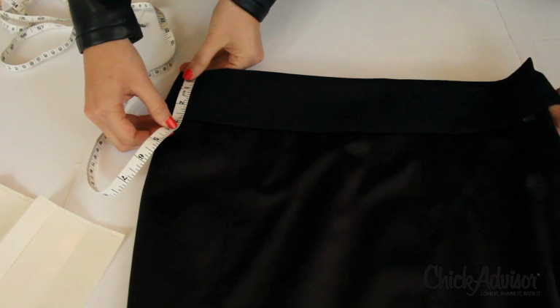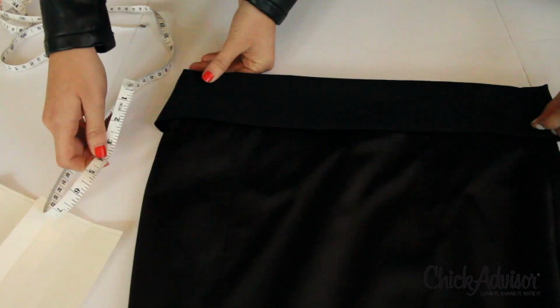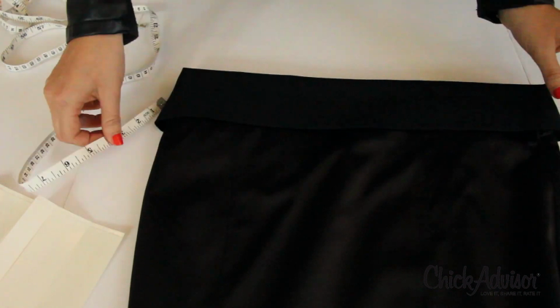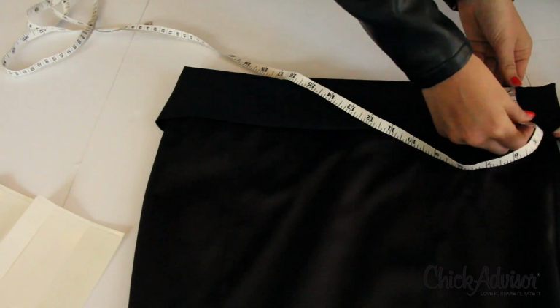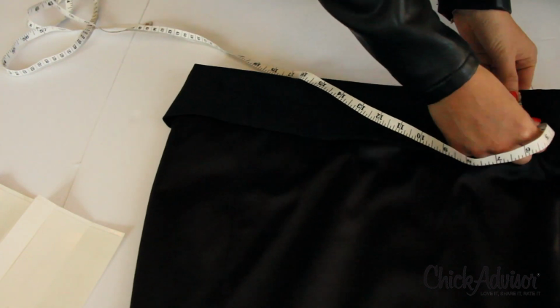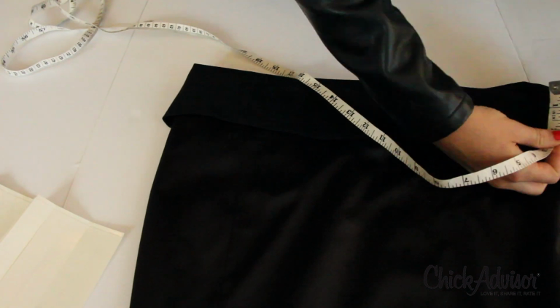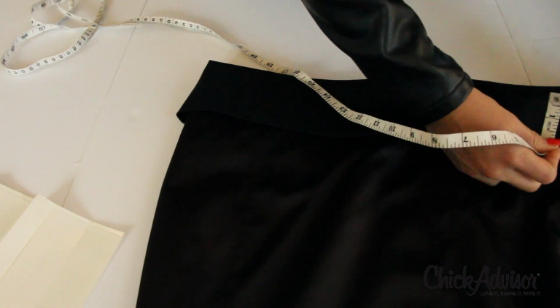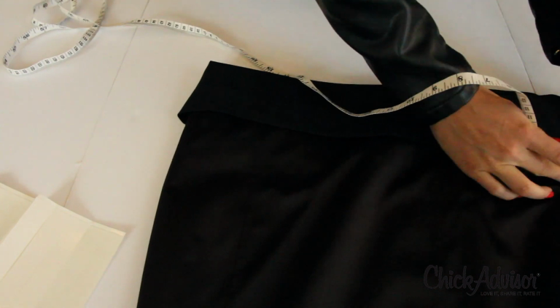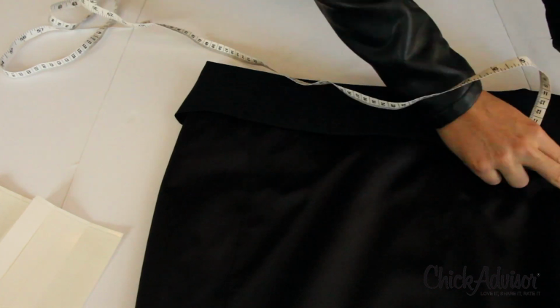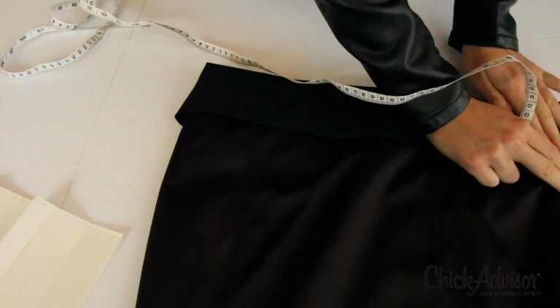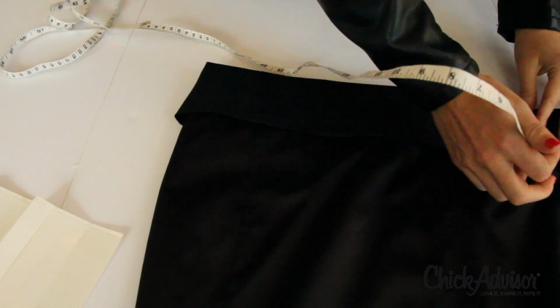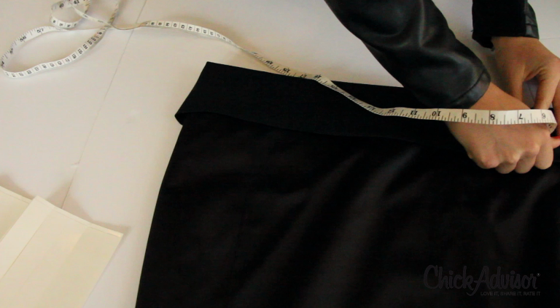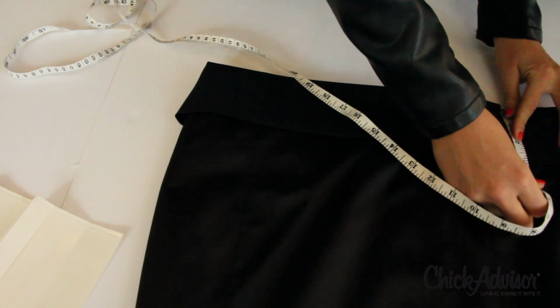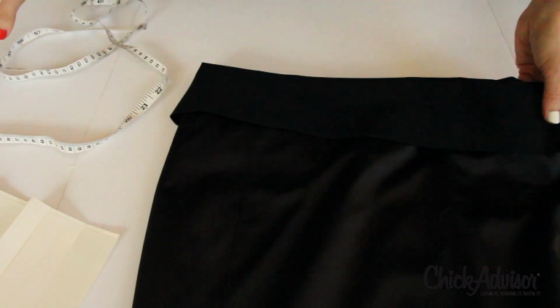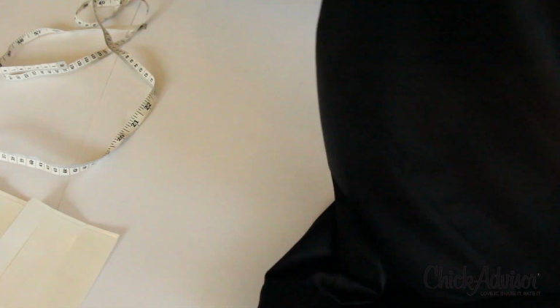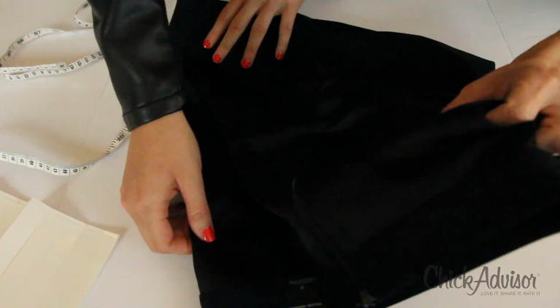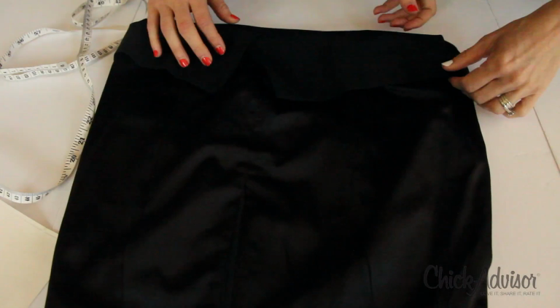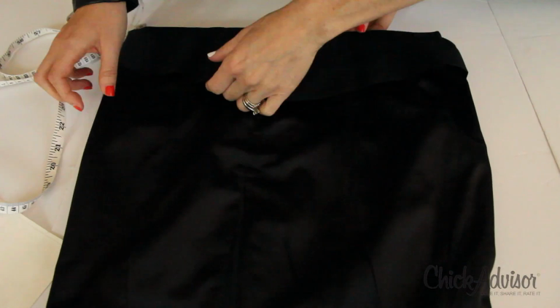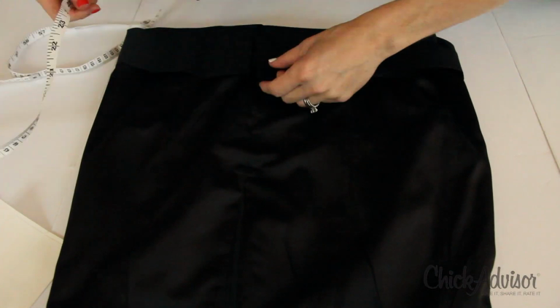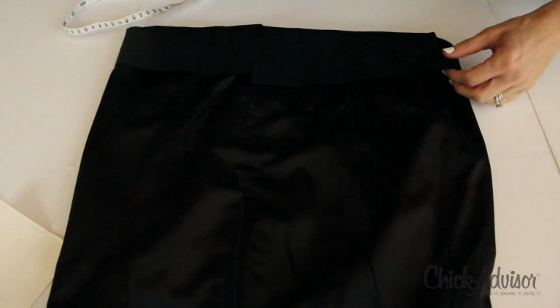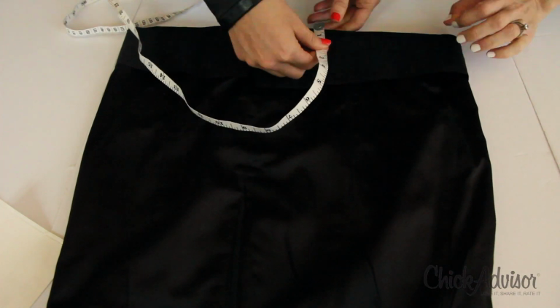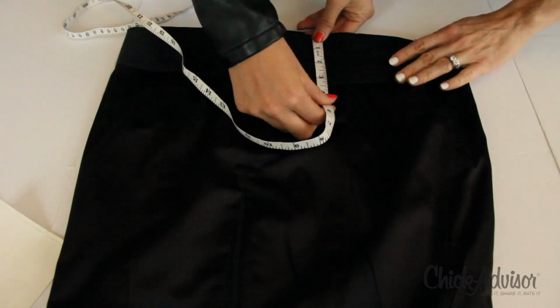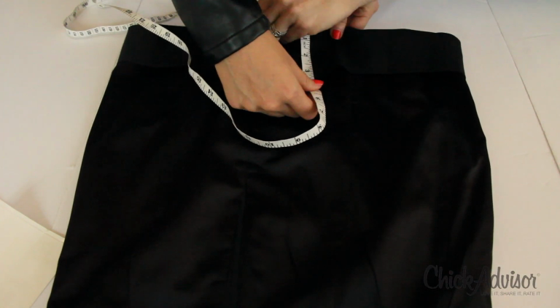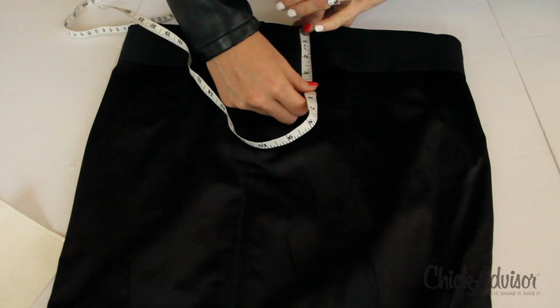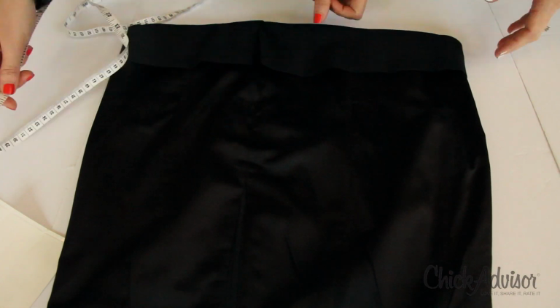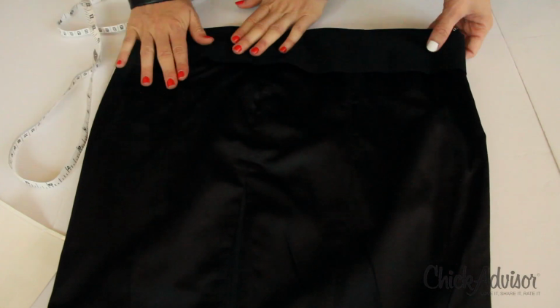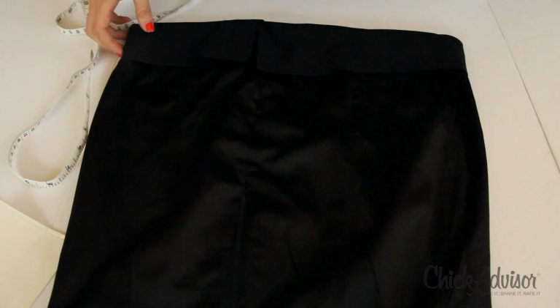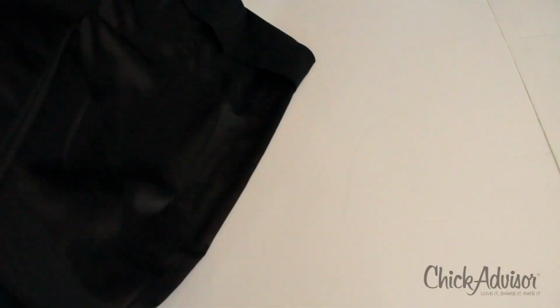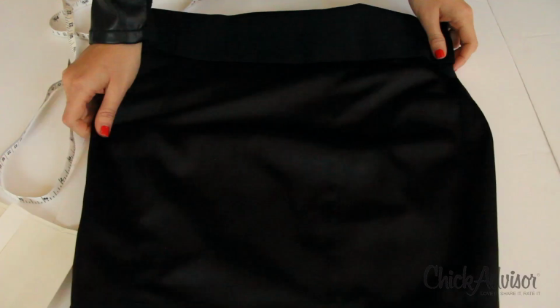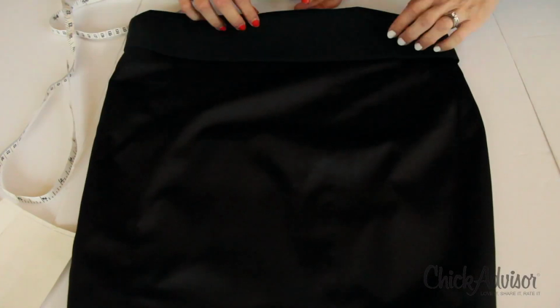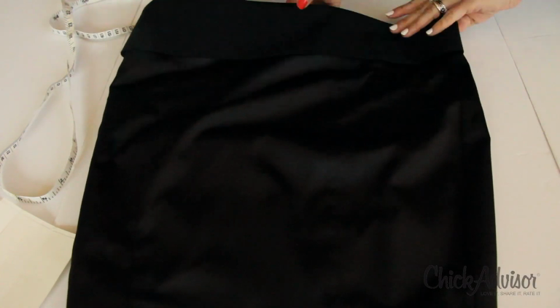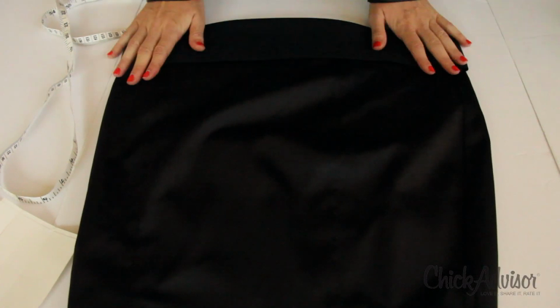It says you don't have to do this, but for best results, press the hem with the iron to form a crease. In this case we're doing it without an iron — you don't need one, and it should still work.